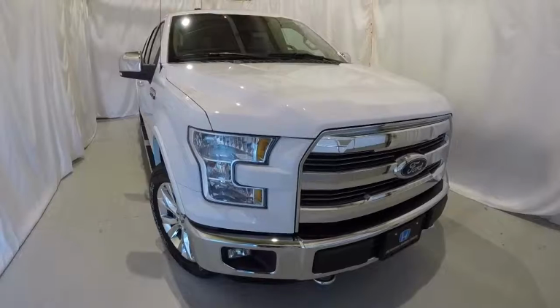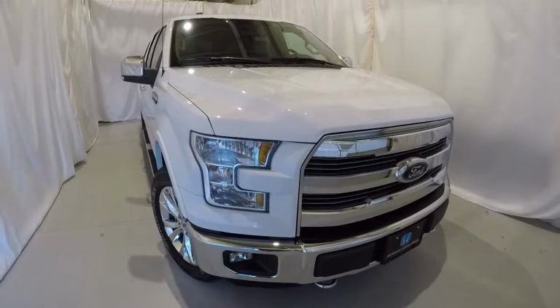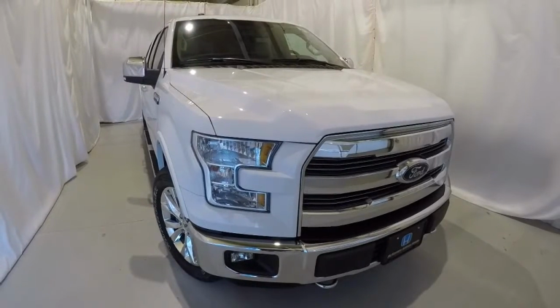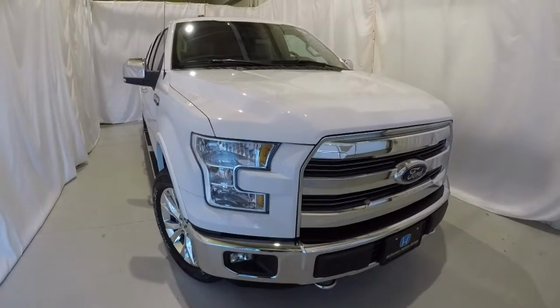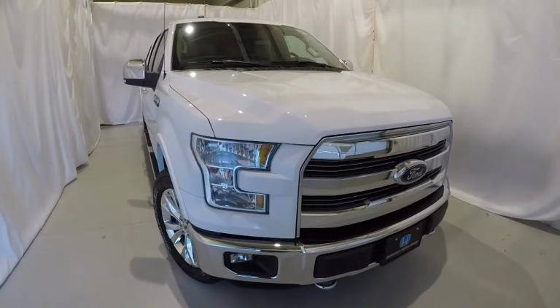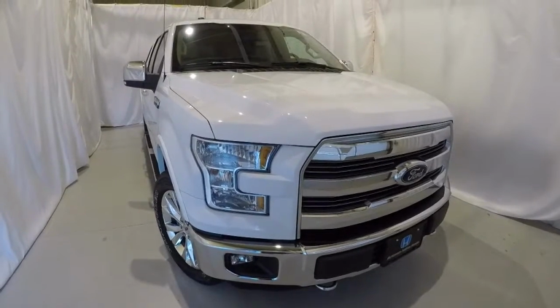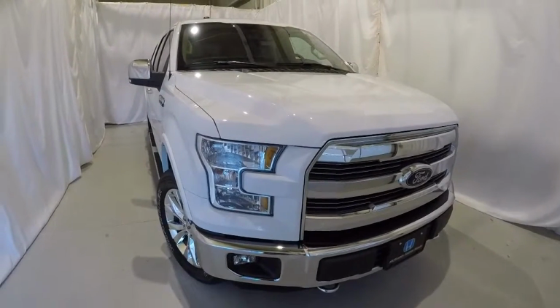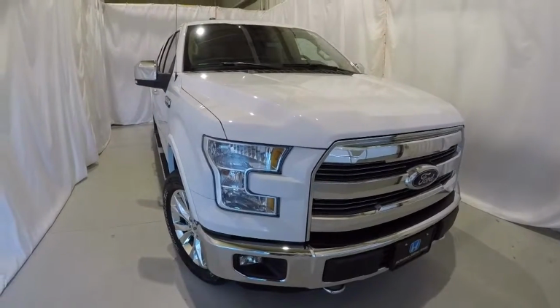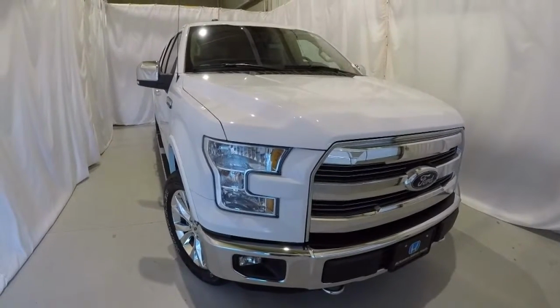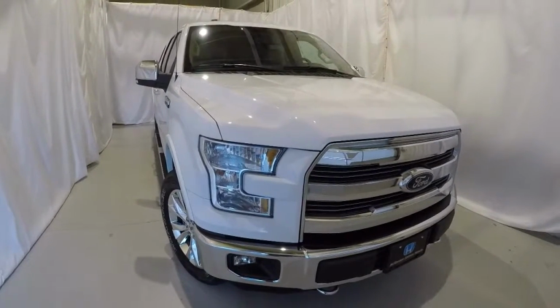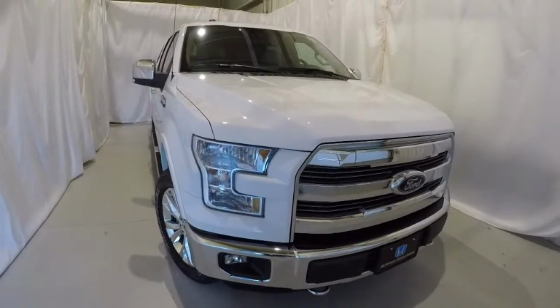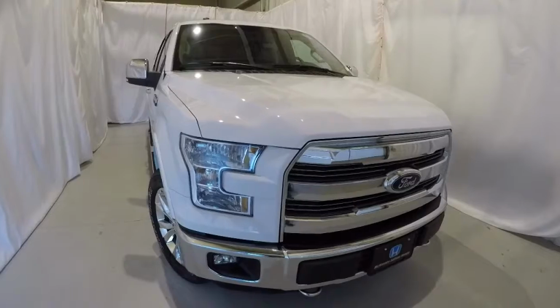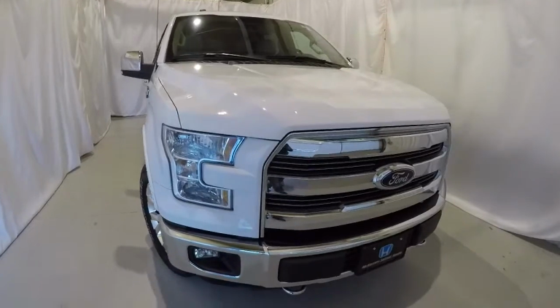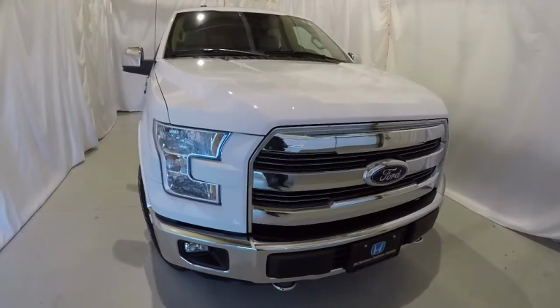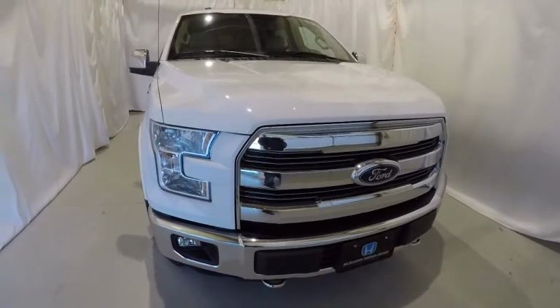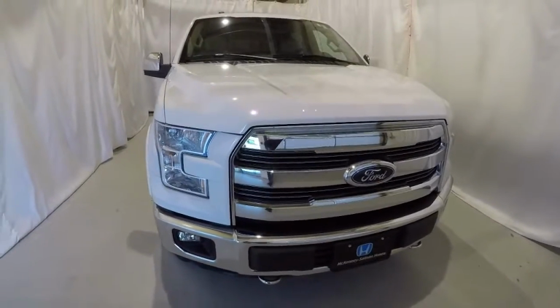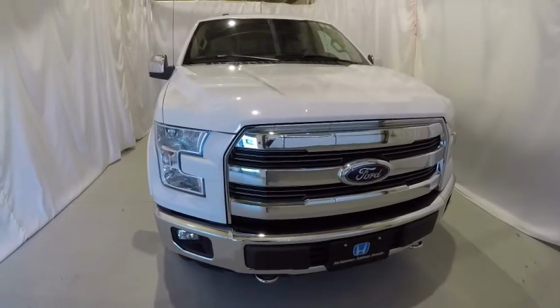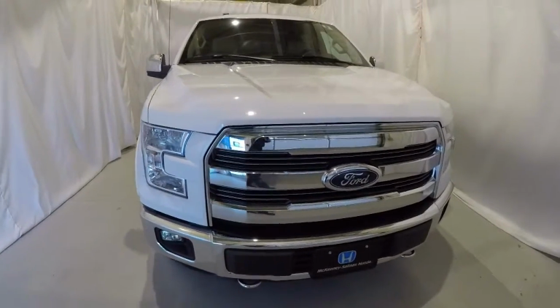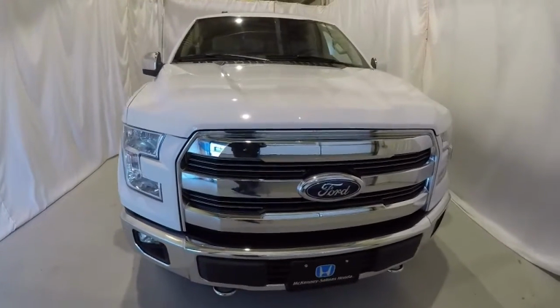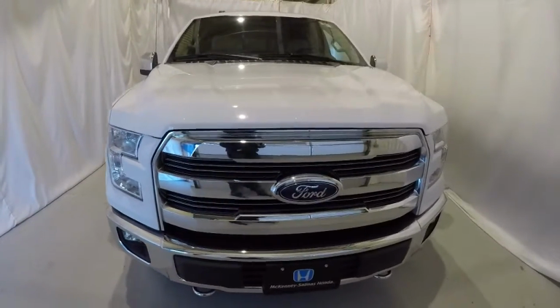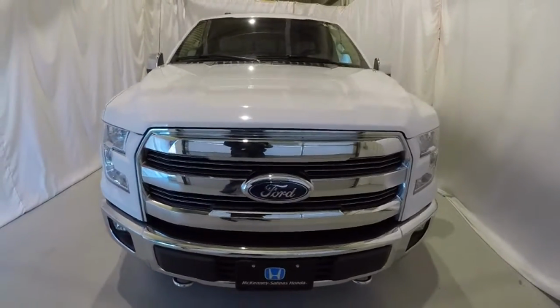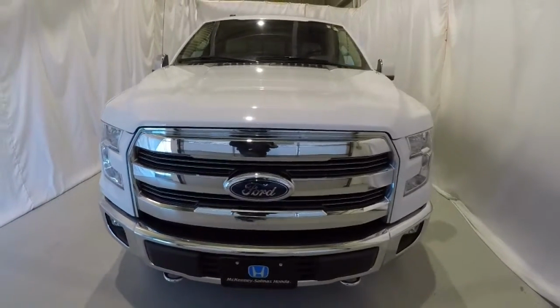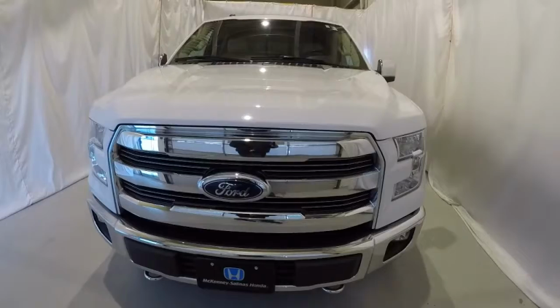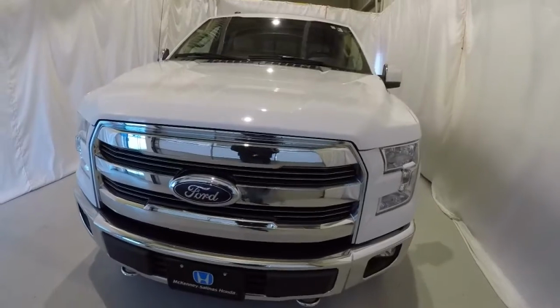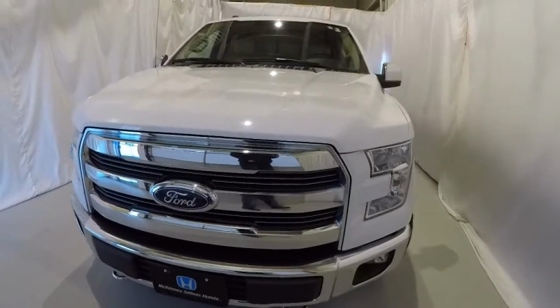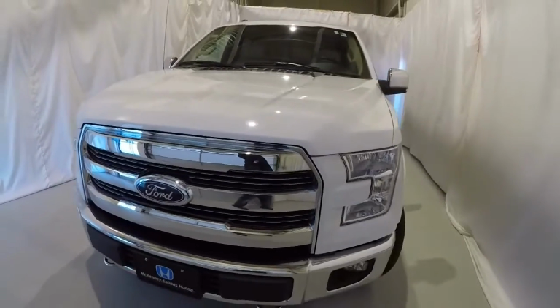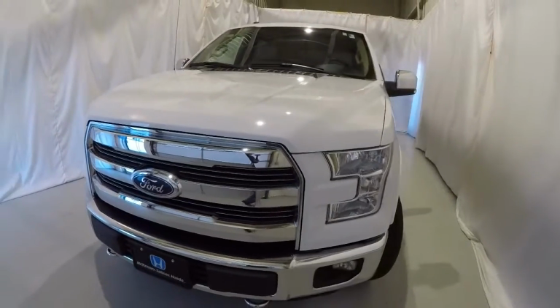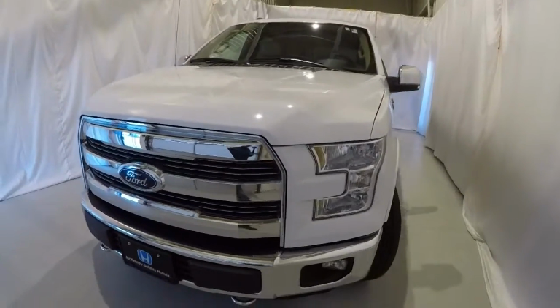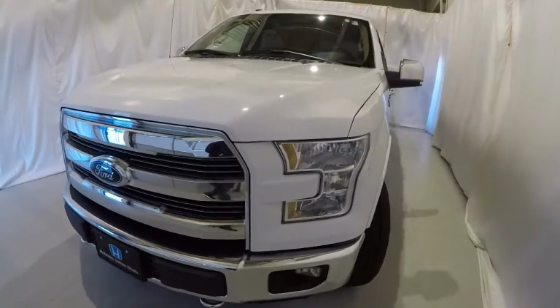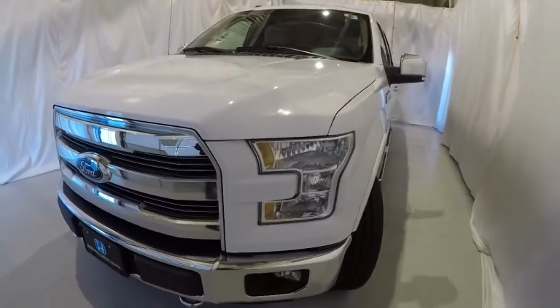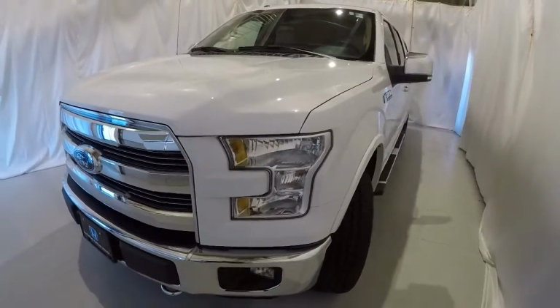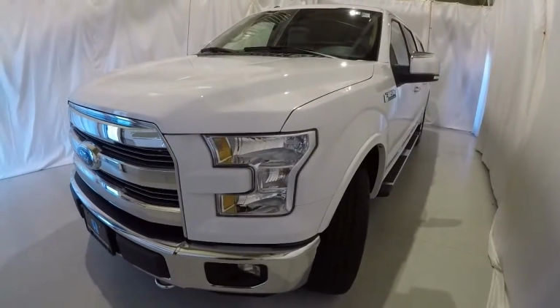Today we're featuring a 2016 Ford F-150 Lariat. It's got 16,000 miles on it, still got some factory warranty left. It's Oxford White in color, four-wheel drive, clean Carfax, one owner, local trade.